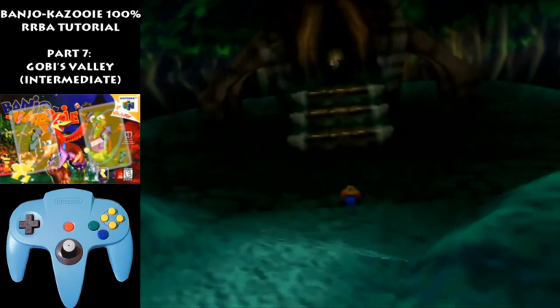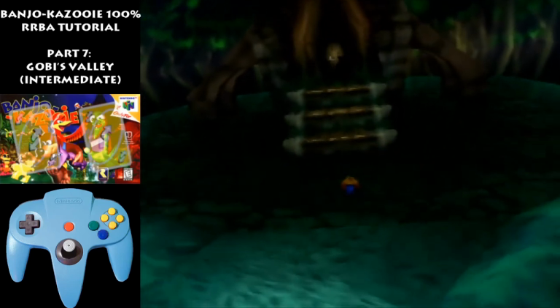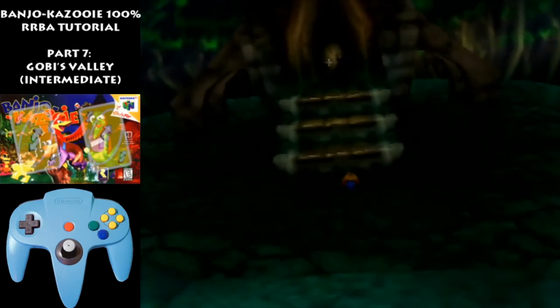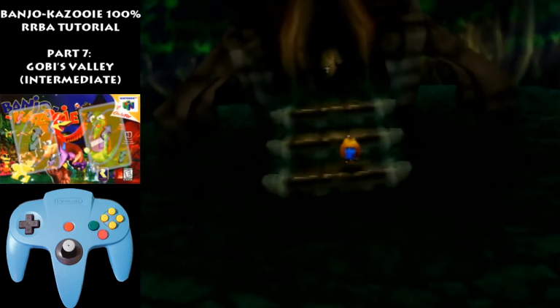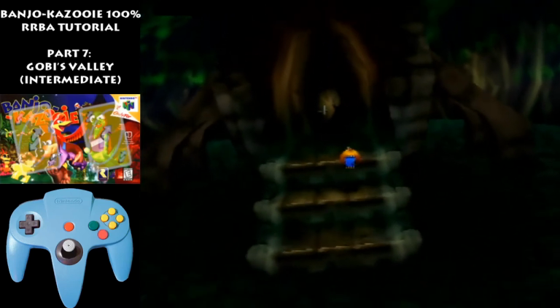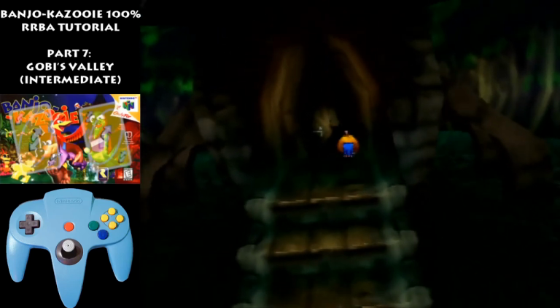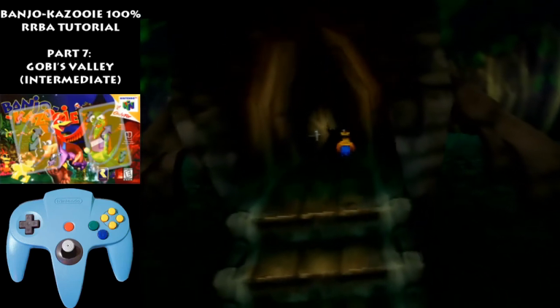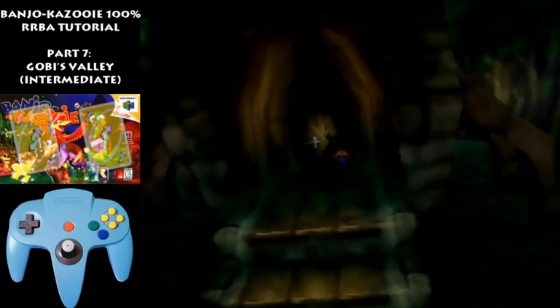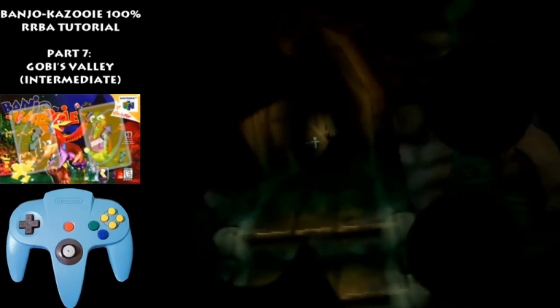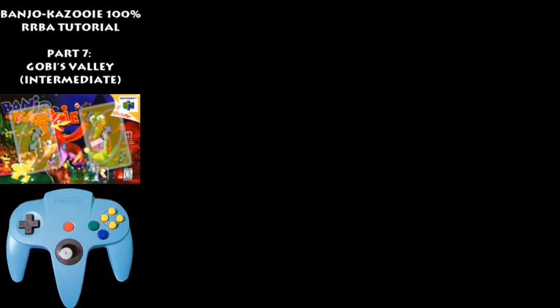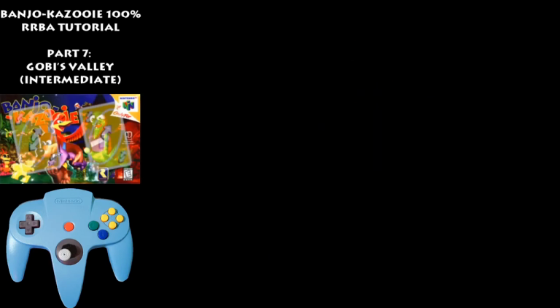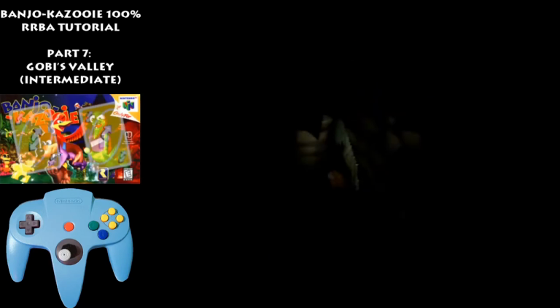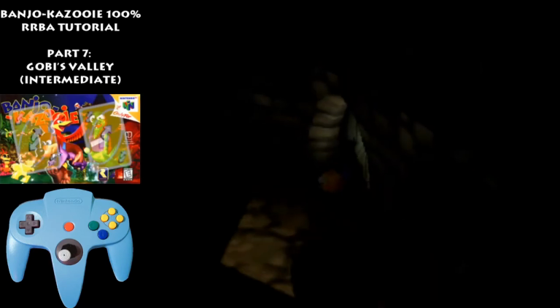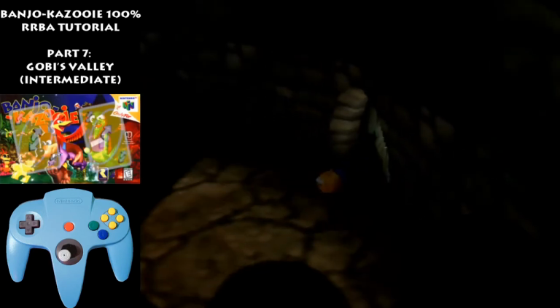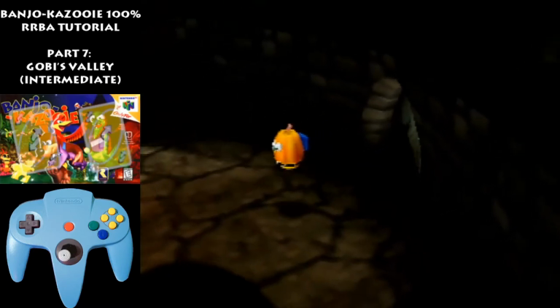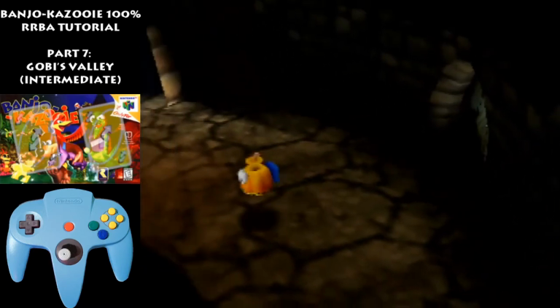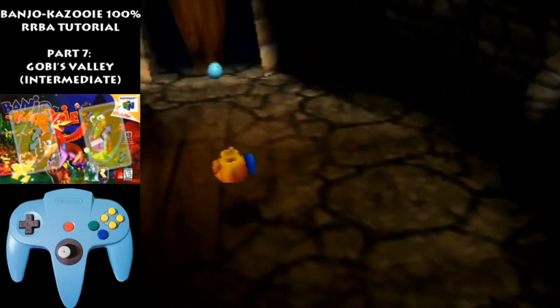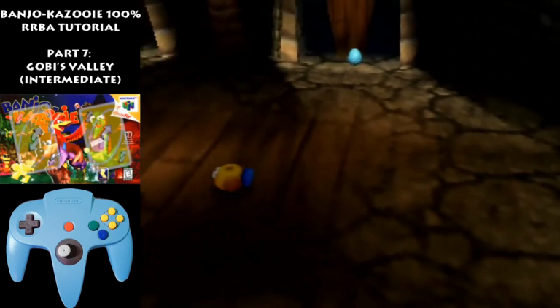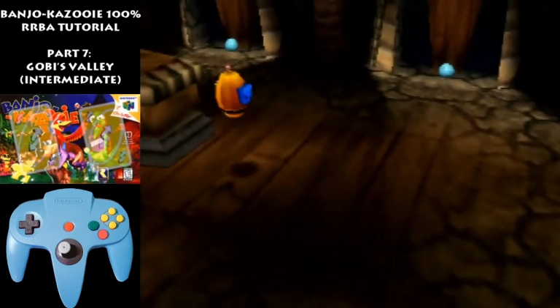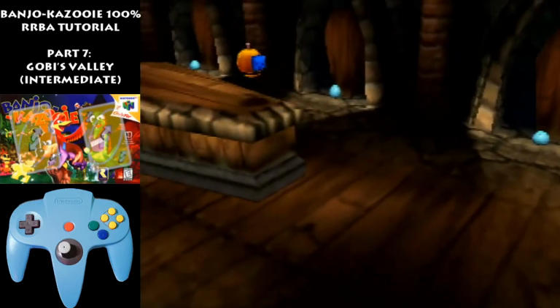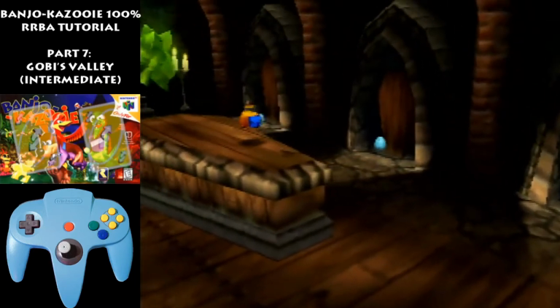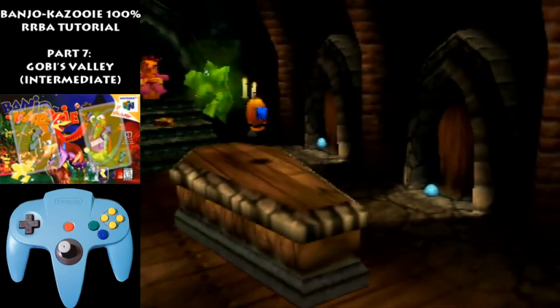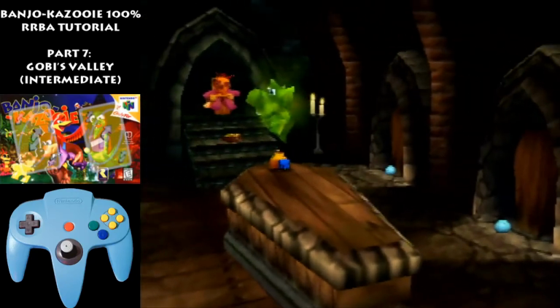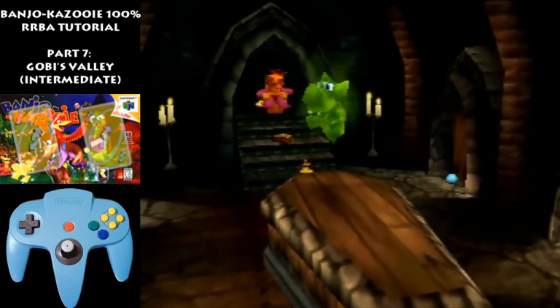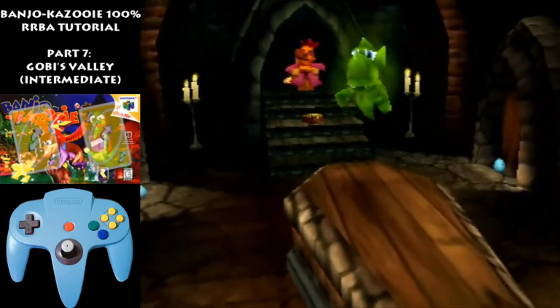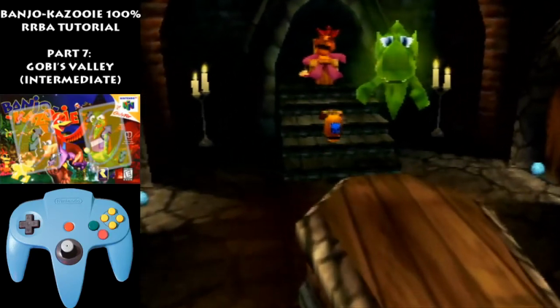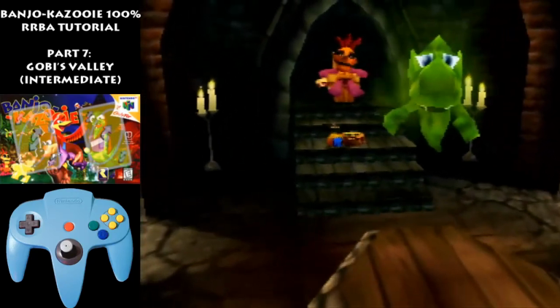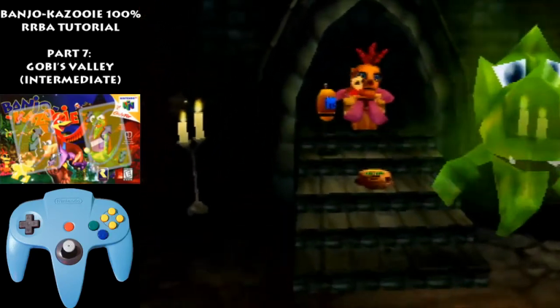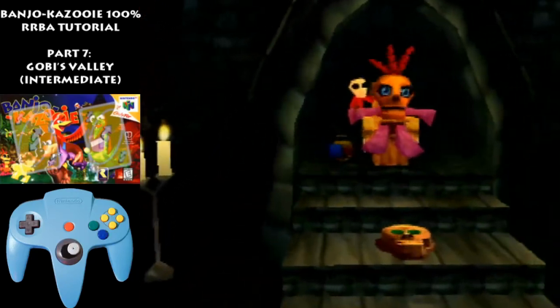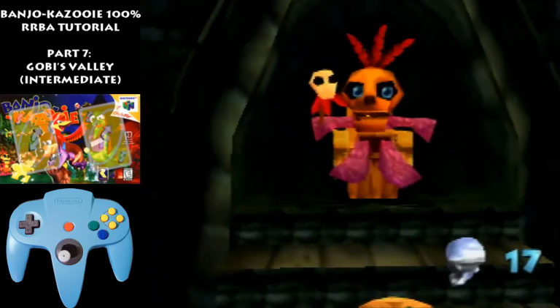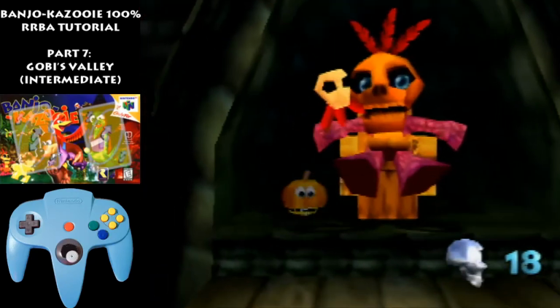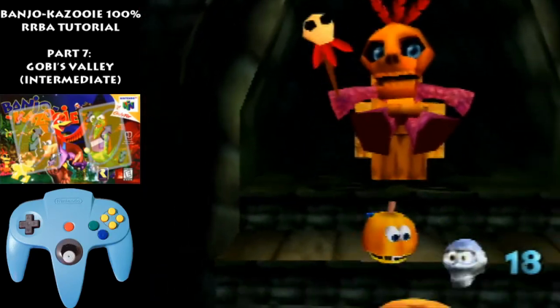Jump over this guy if you need to. Do a big jump from the bottom of these stairs and go in. Get these eggs in the background if you need them, but if not then just jump over the coffin. Big jump, then go get the token while he's waking up.